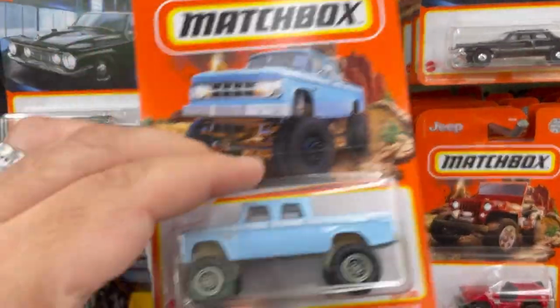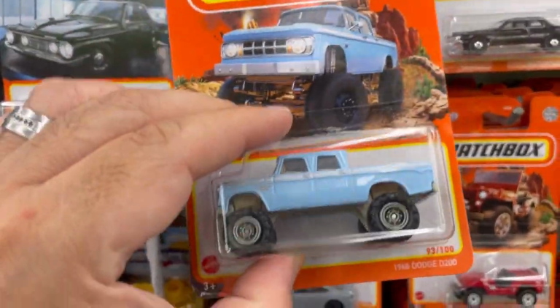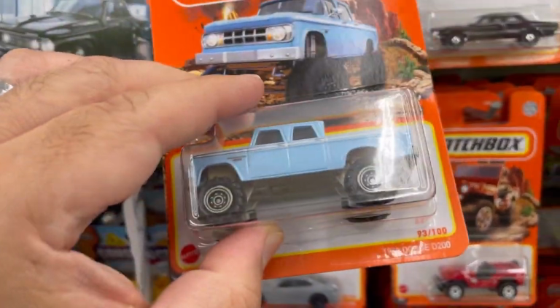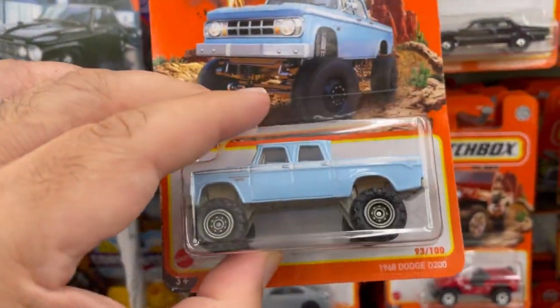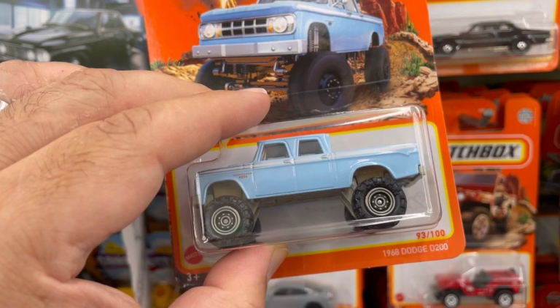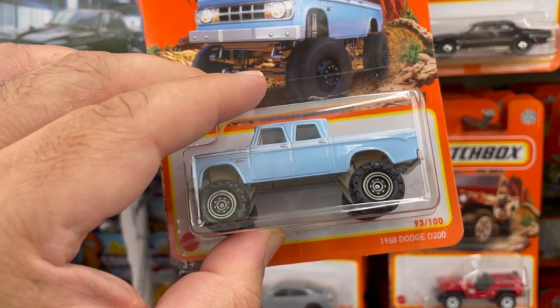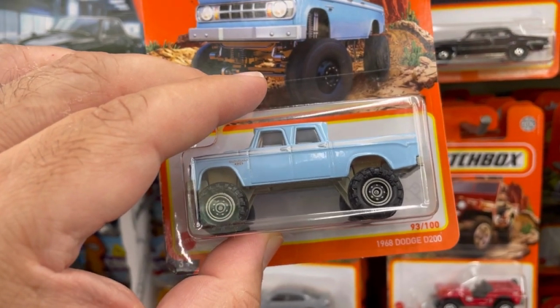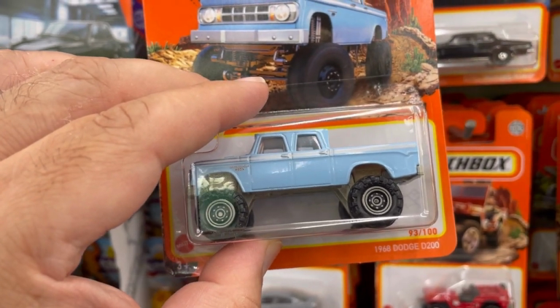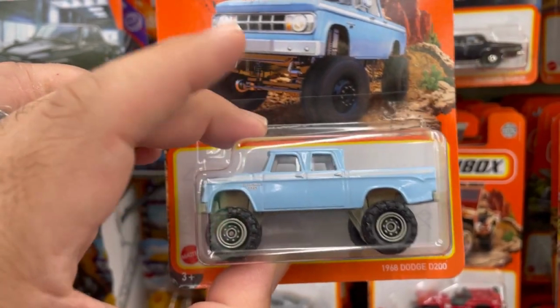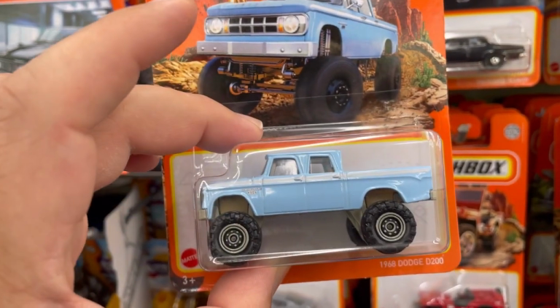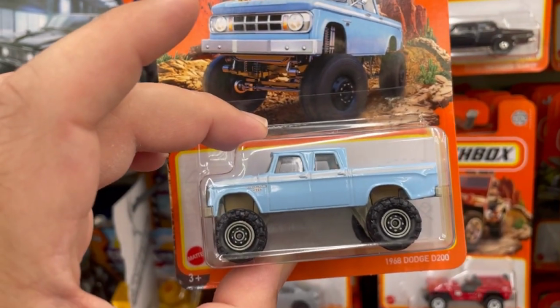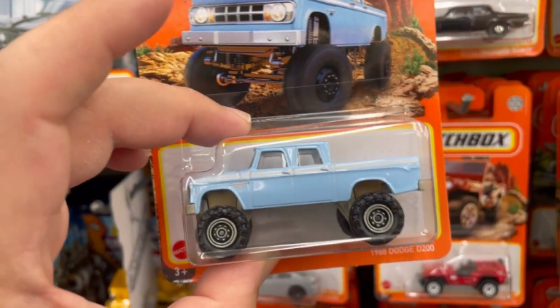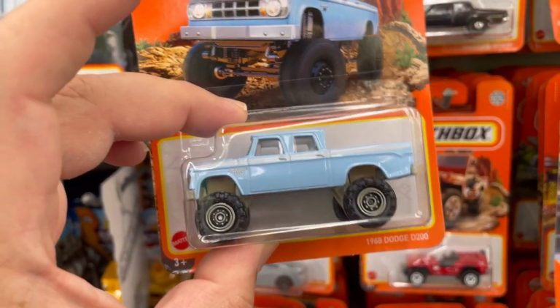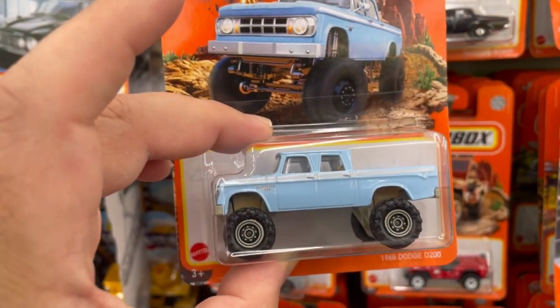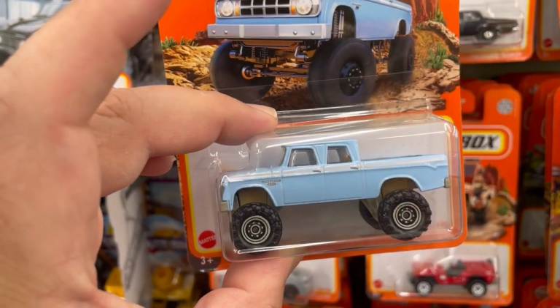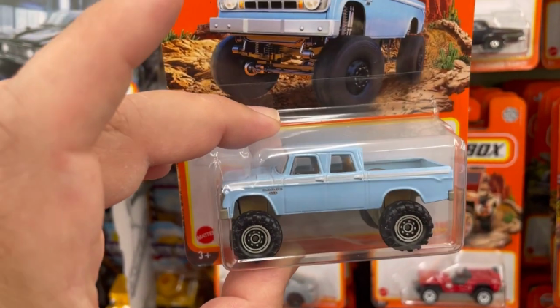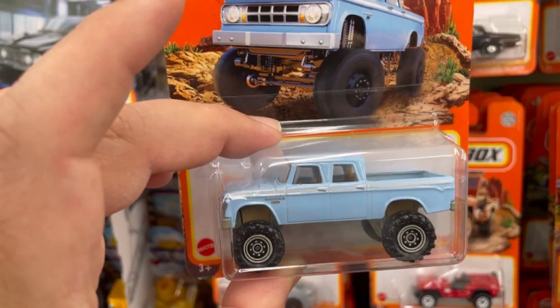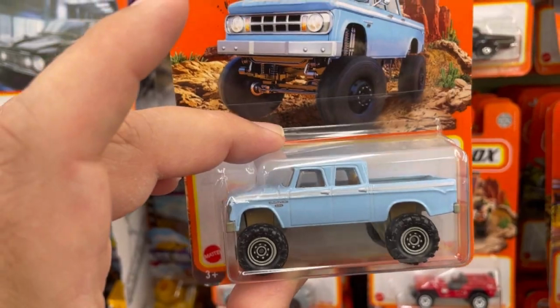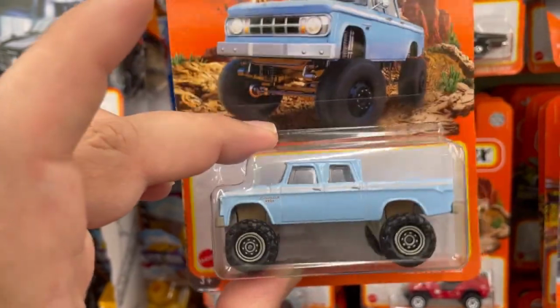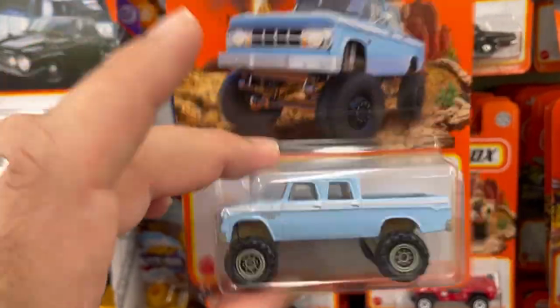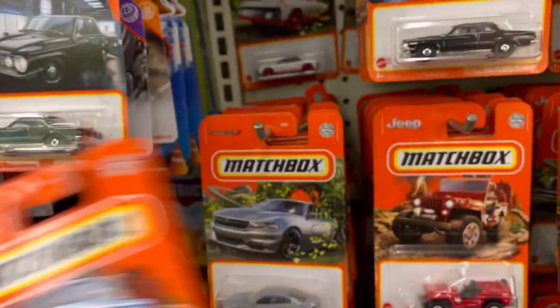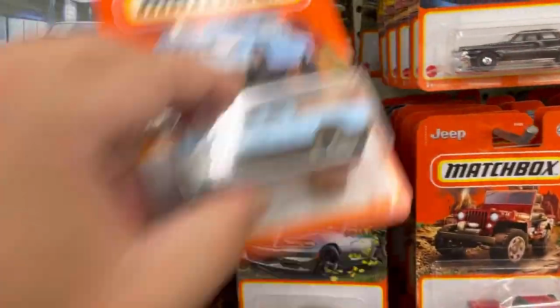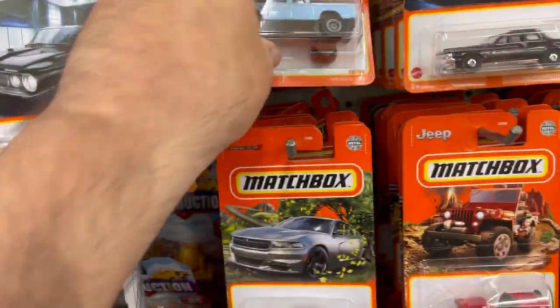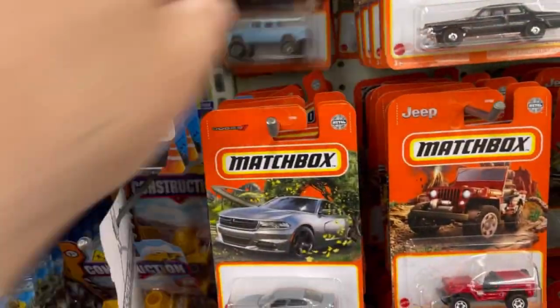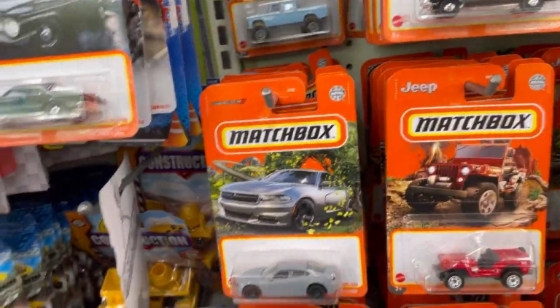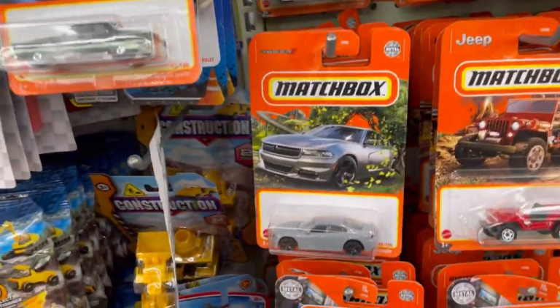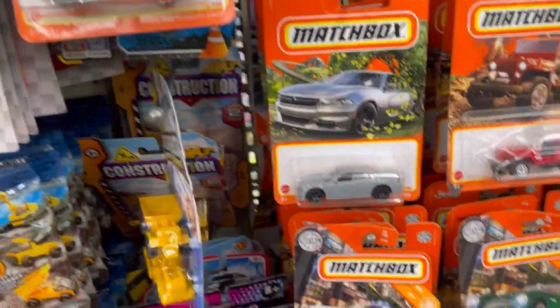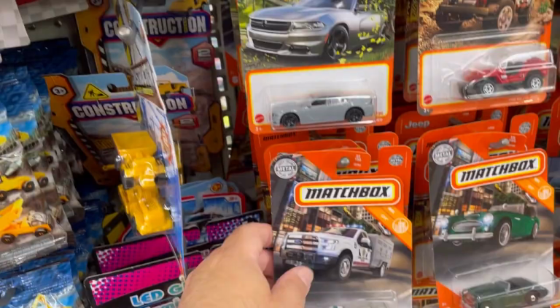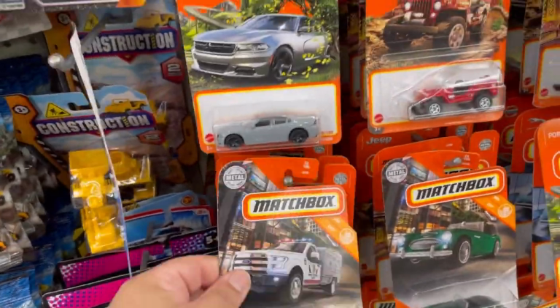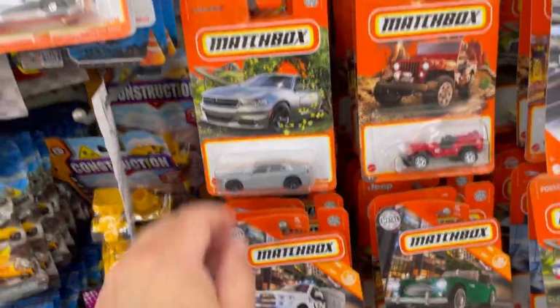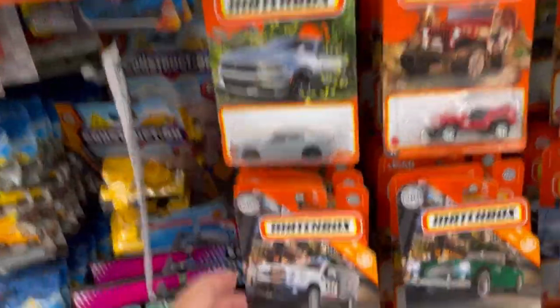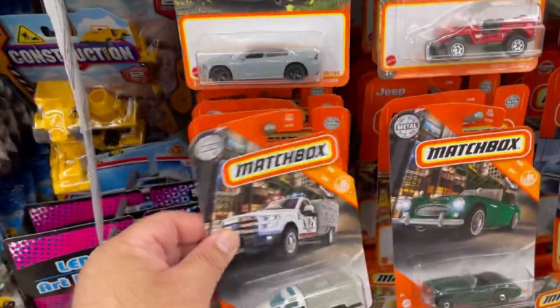Here's the Power Wagon variation — looks pretty cool in this light. I already have one so I'm gonna let it go and let someone else enjoy it.